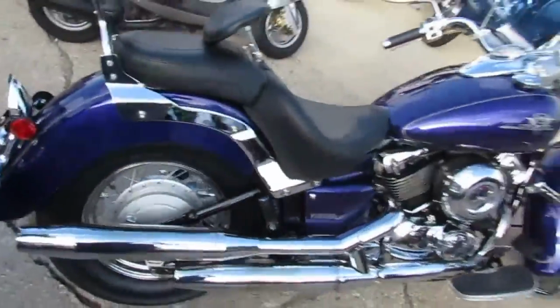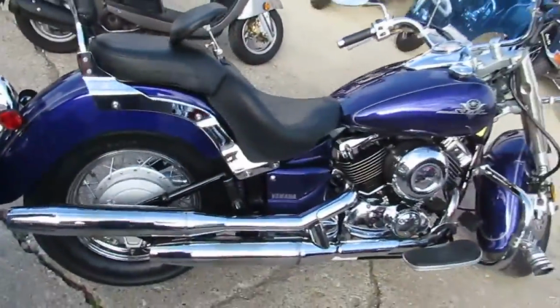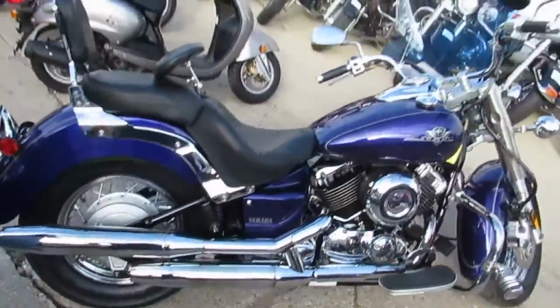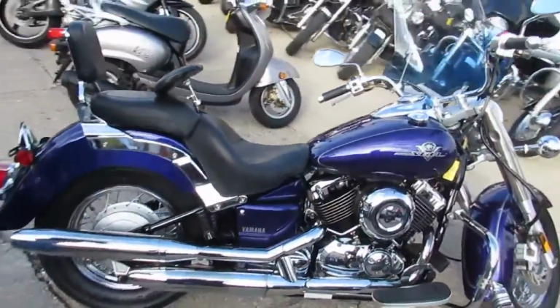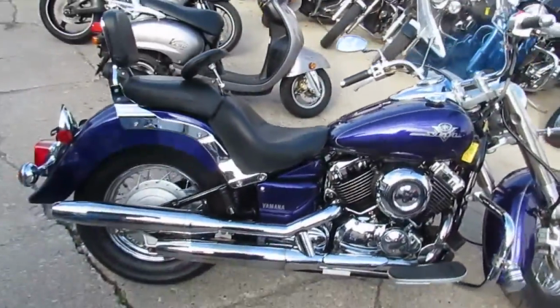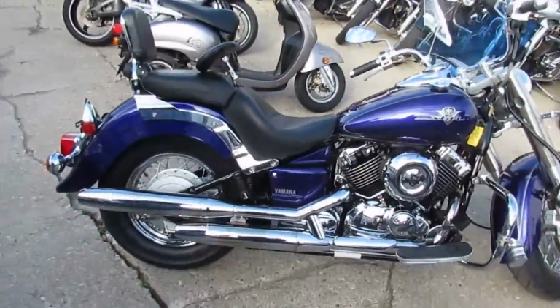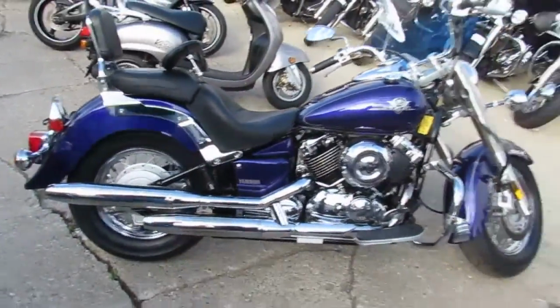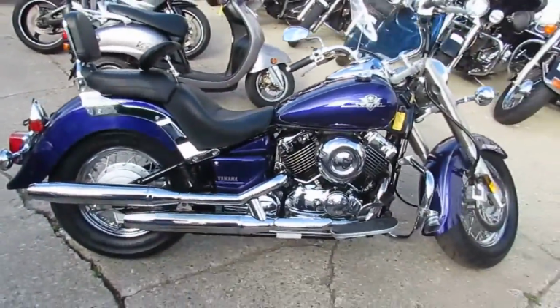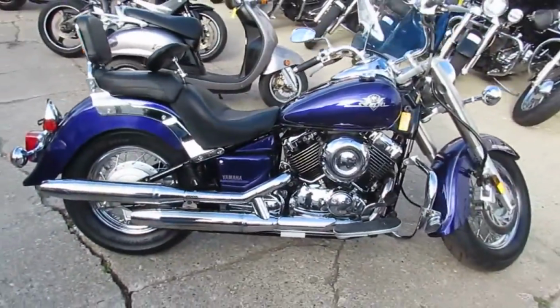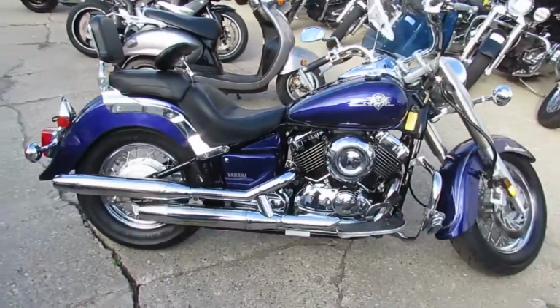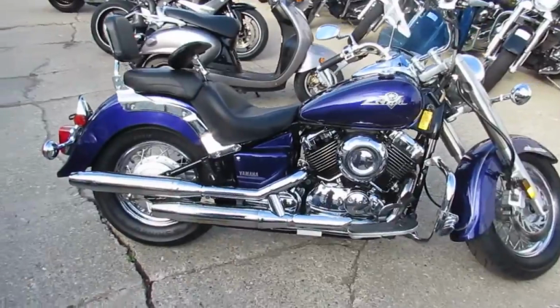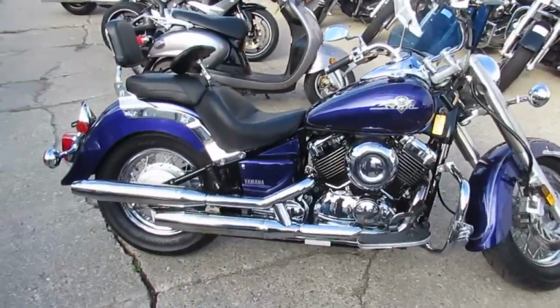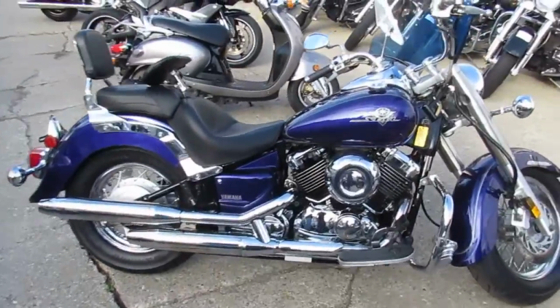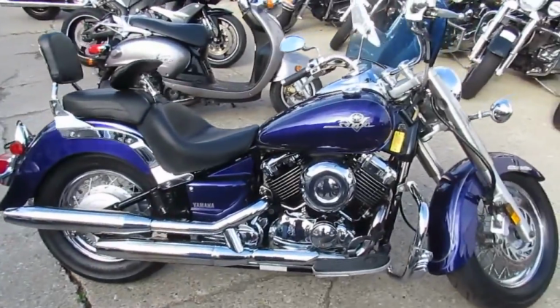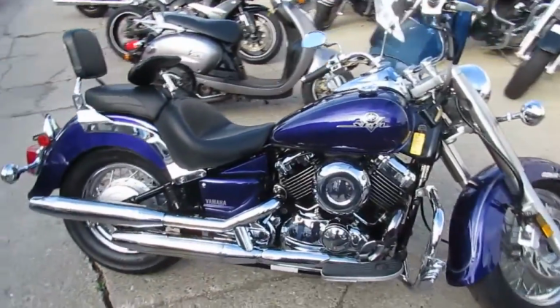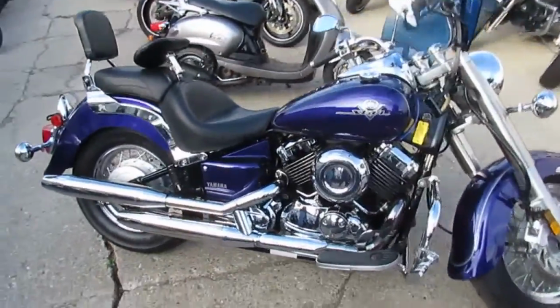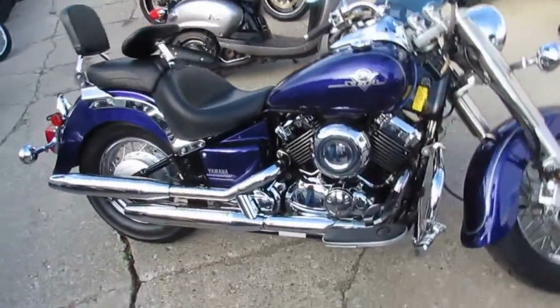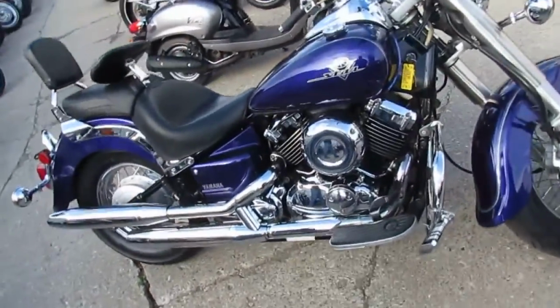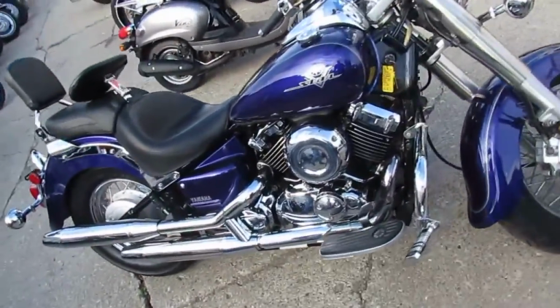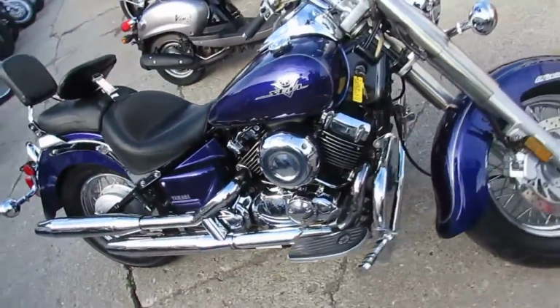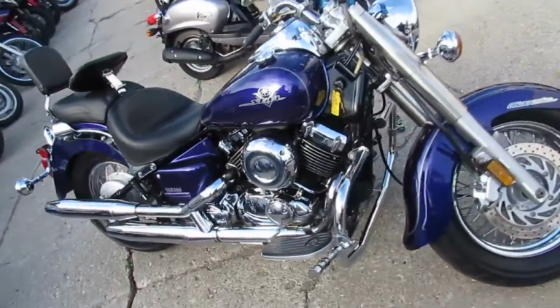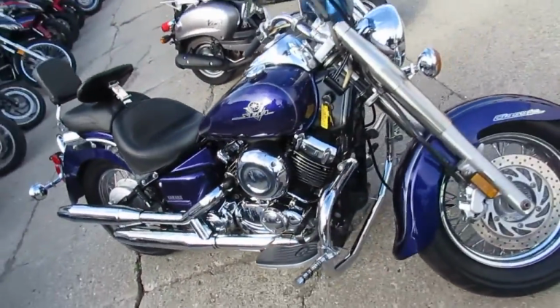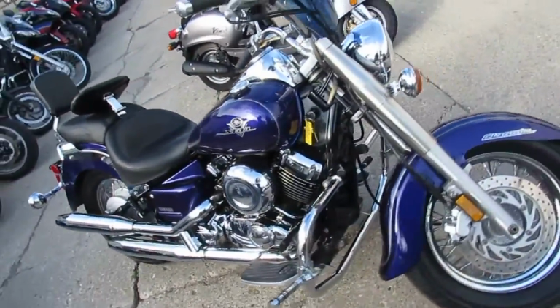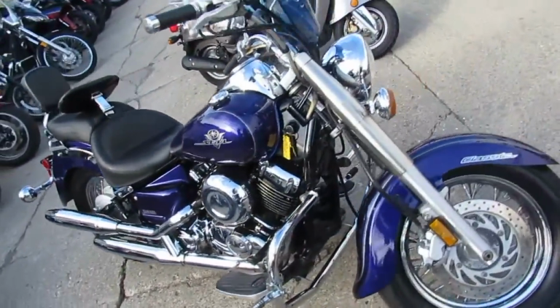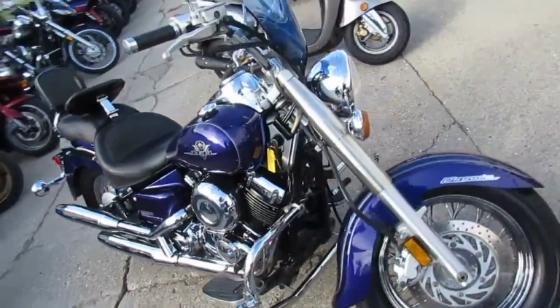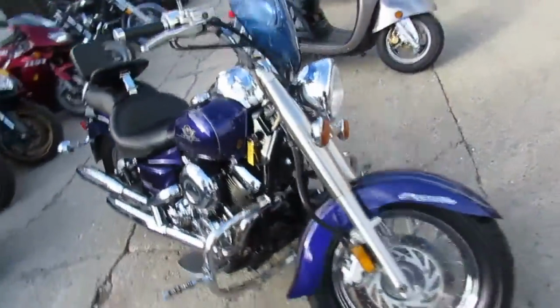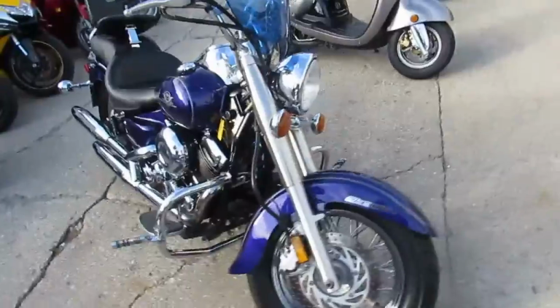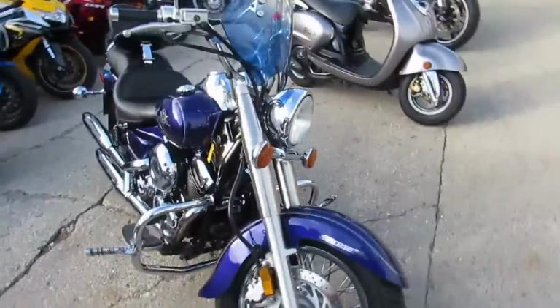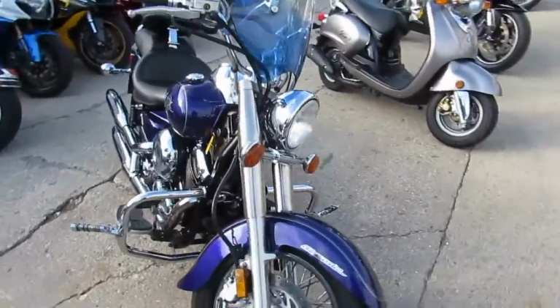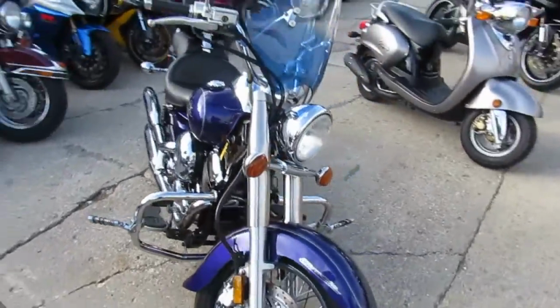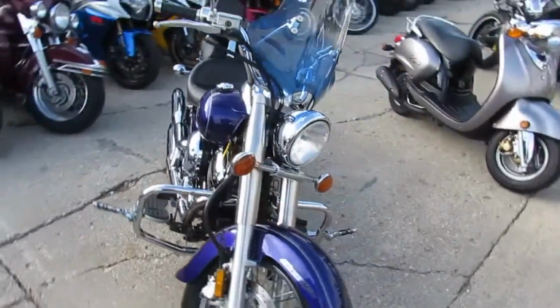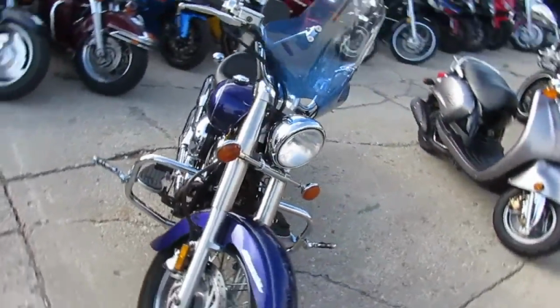This thing's got it all. It's got the windshield, backrest, engine guards, highway pegs. It's got the chrome lace wheel, Mustang seats, tons of chrome. All the fluids have been changed and it's ready for the open road.